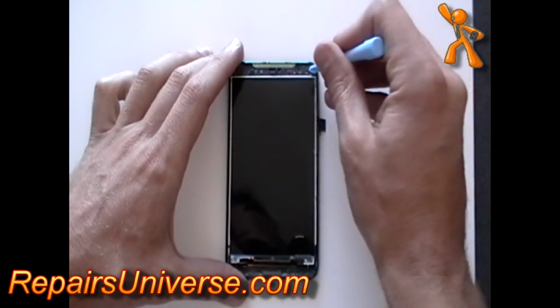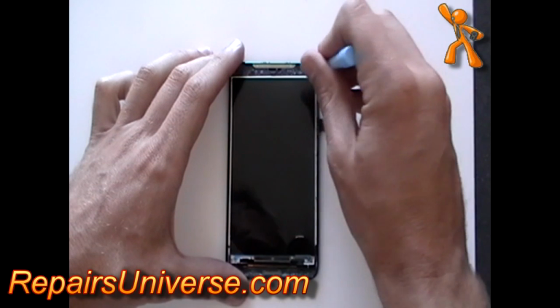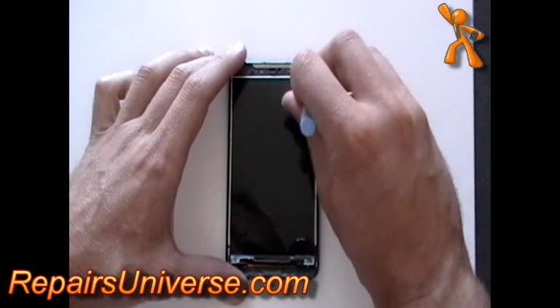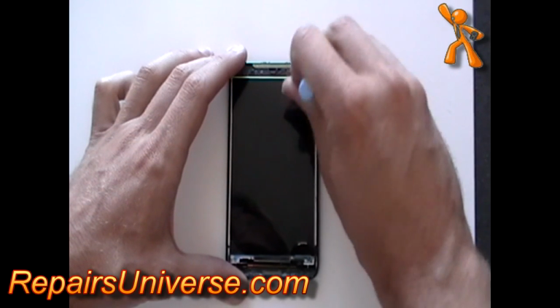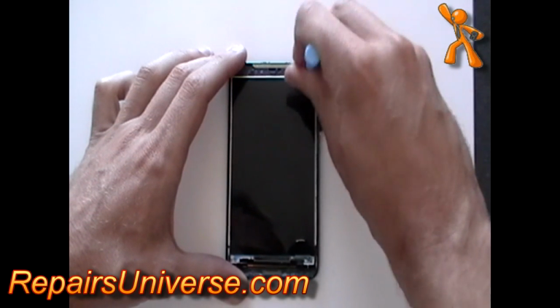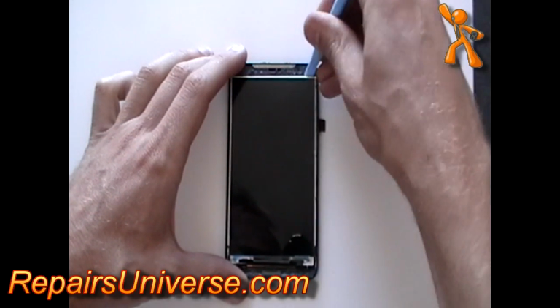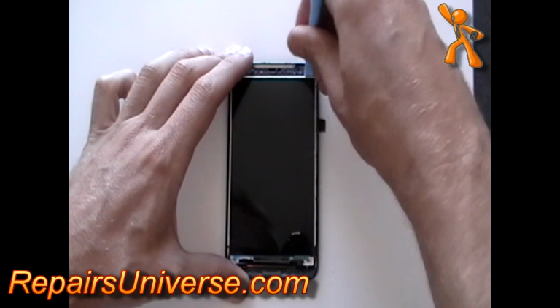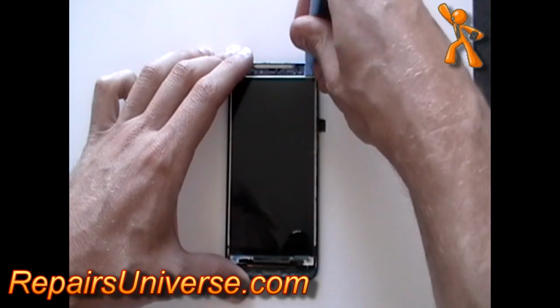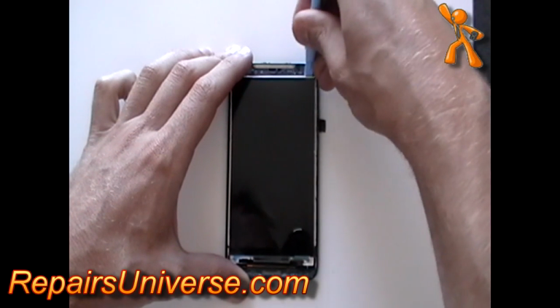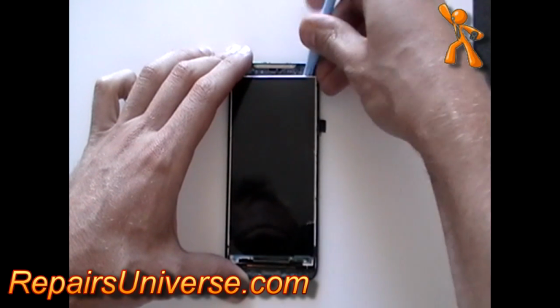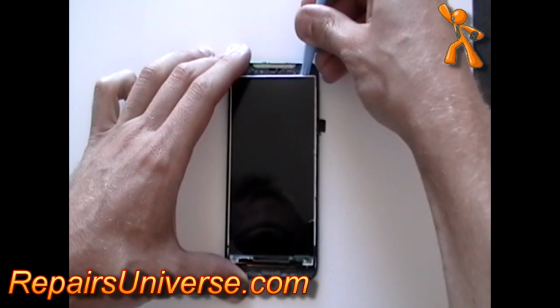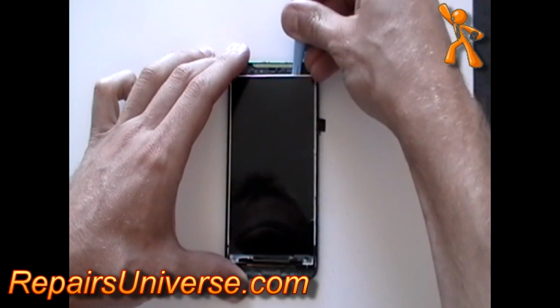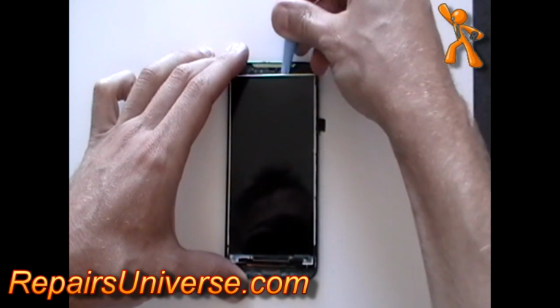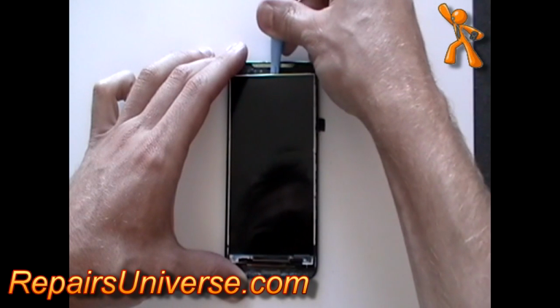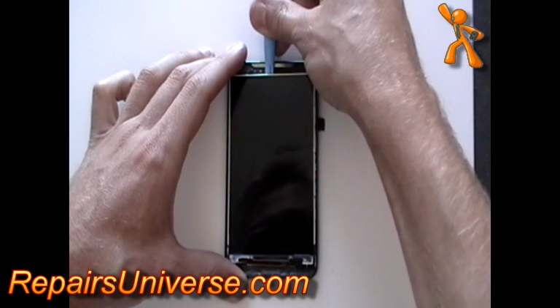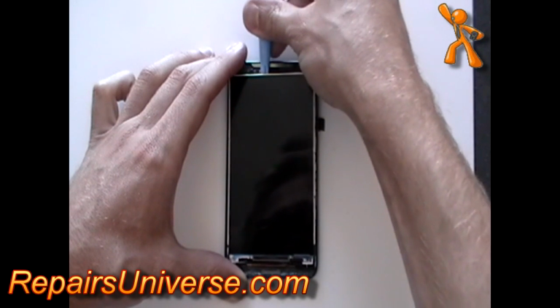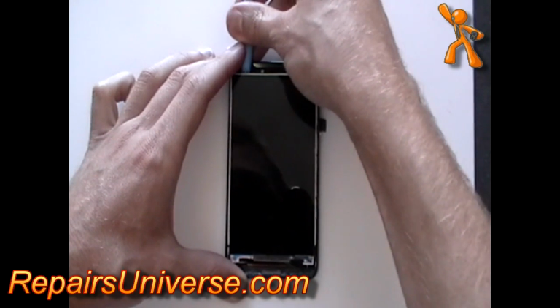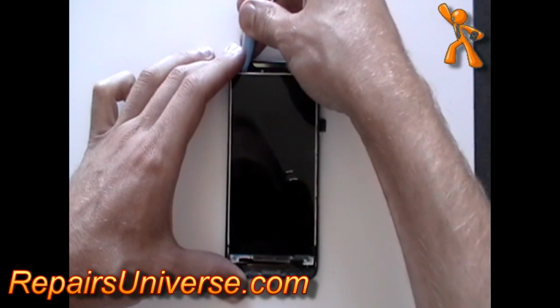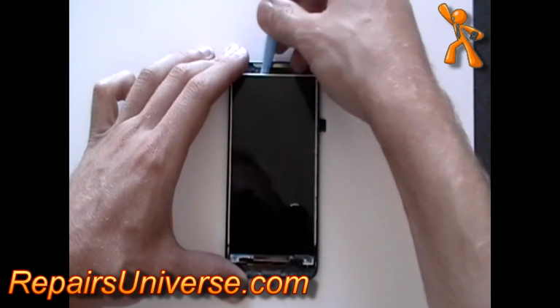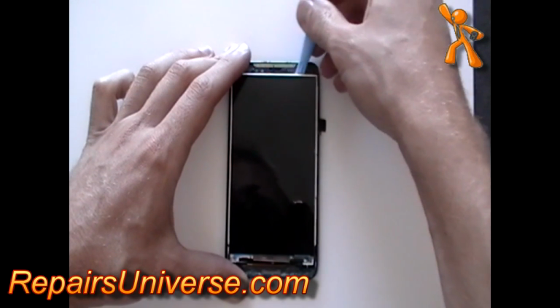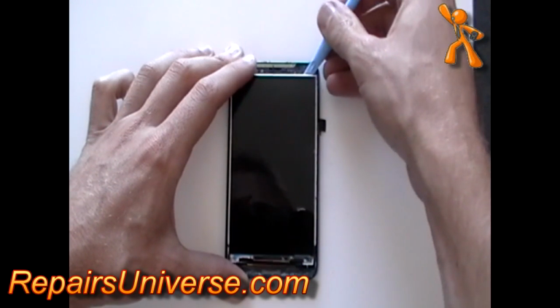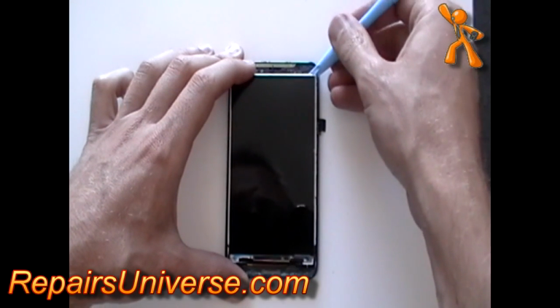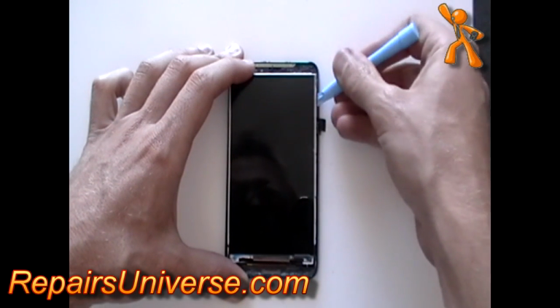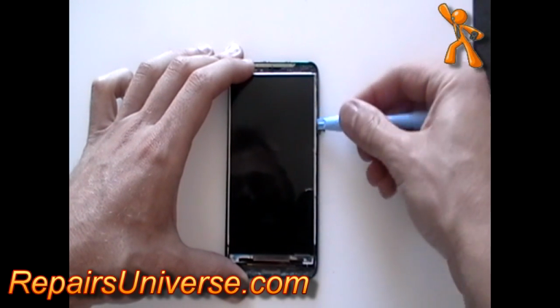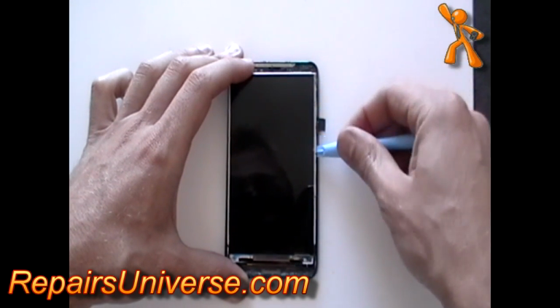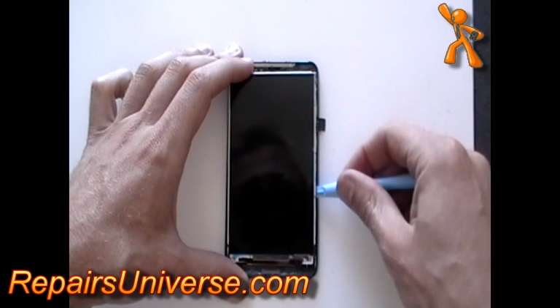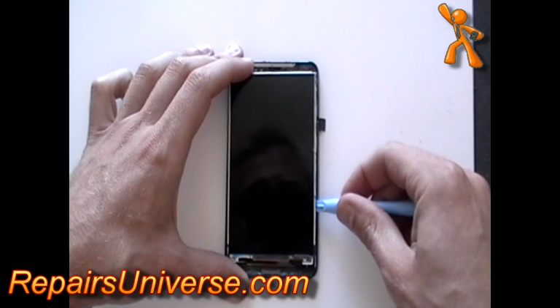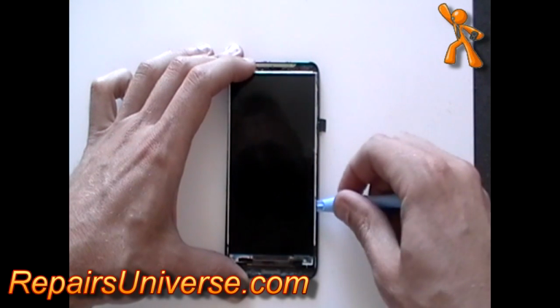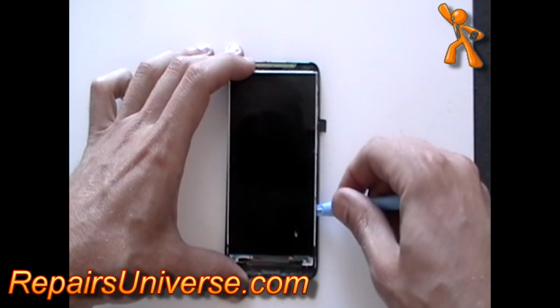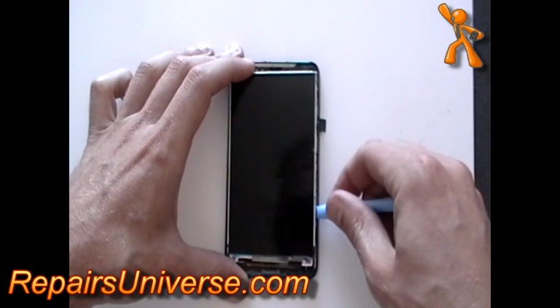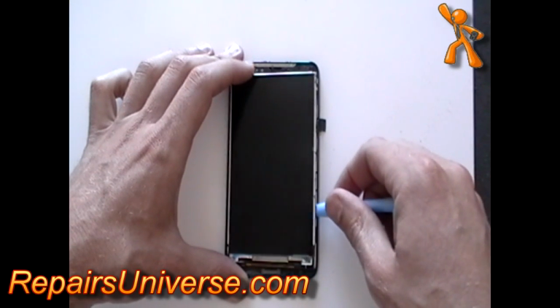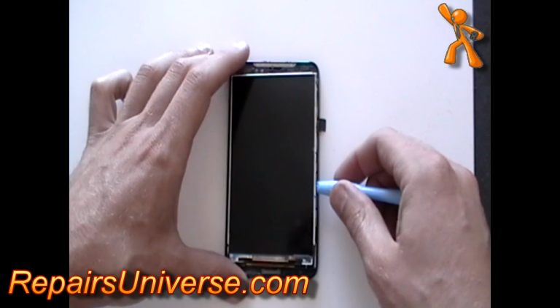Using a safe pry tool, run it along the edge of the LCD screen and gently pry out. Take this slowly as the LCD screen is held in by a little bit of adhesive.